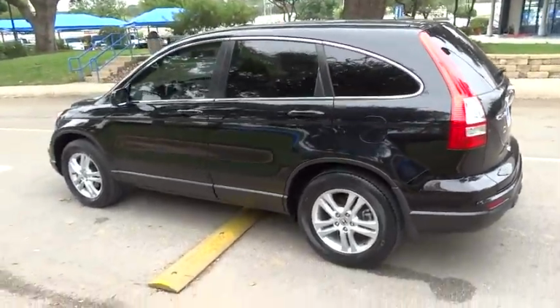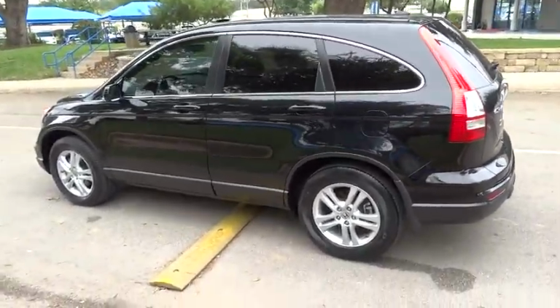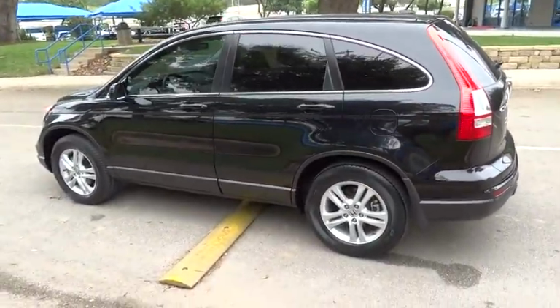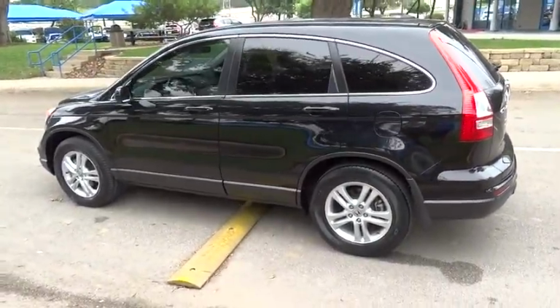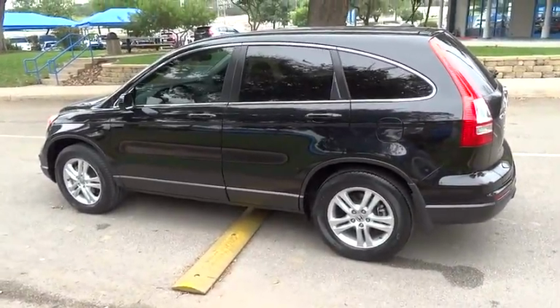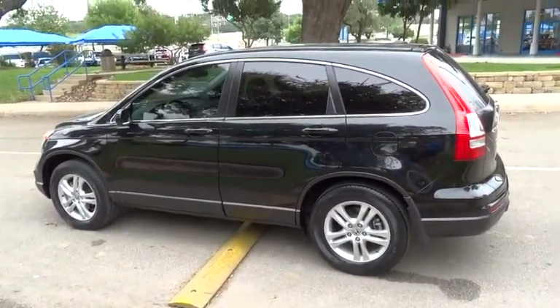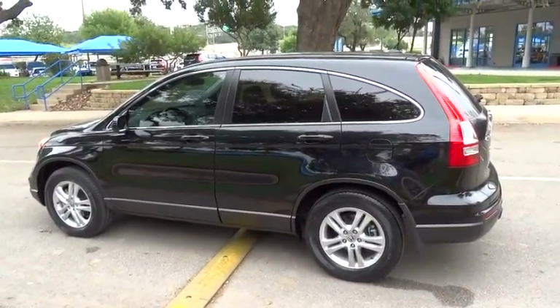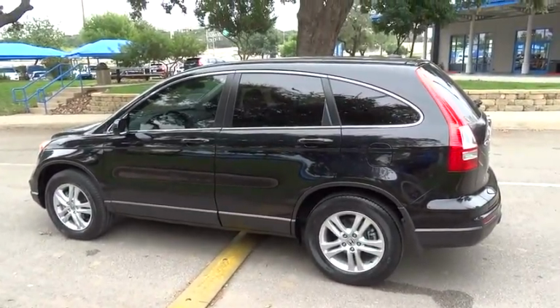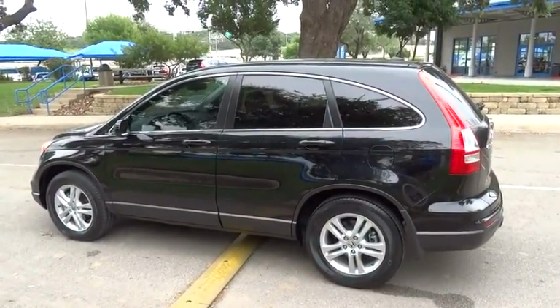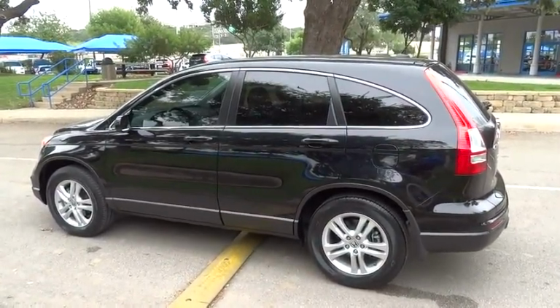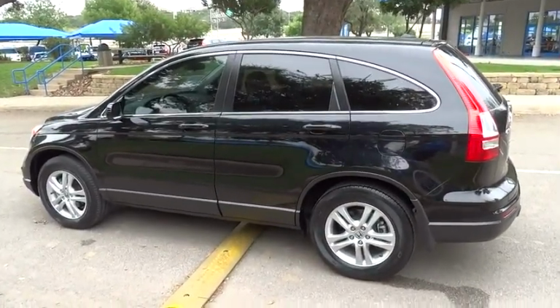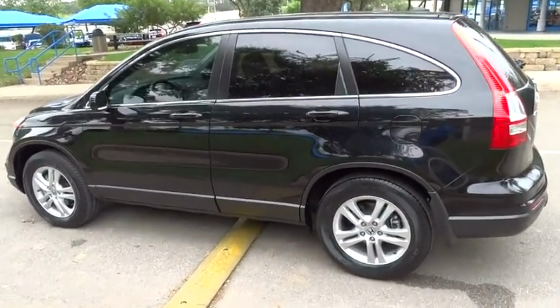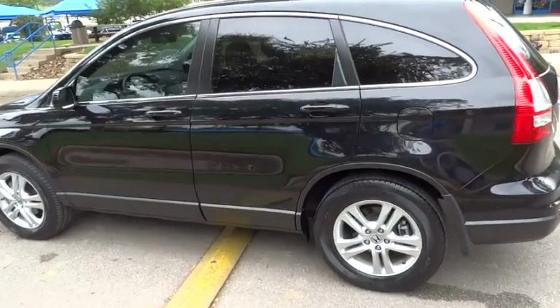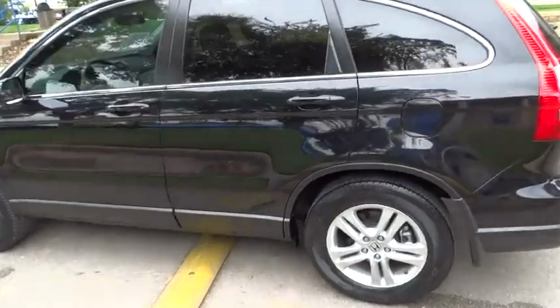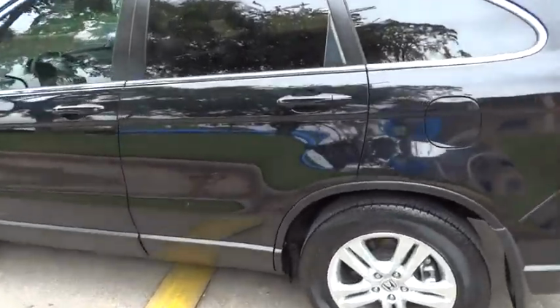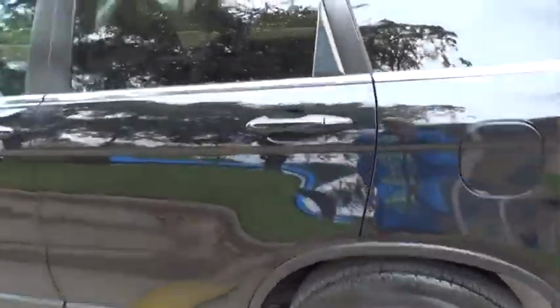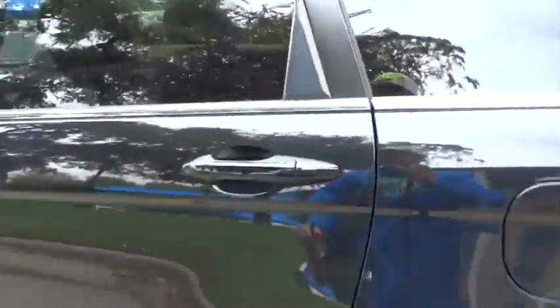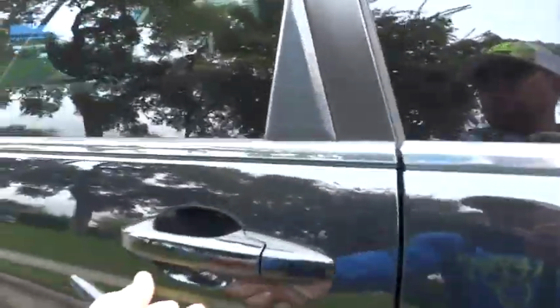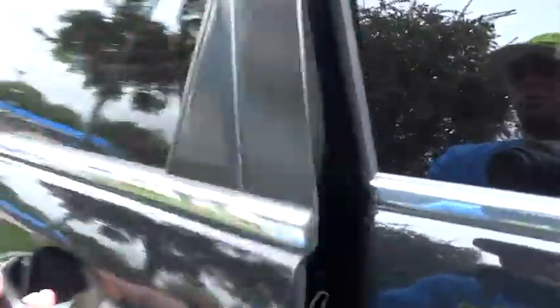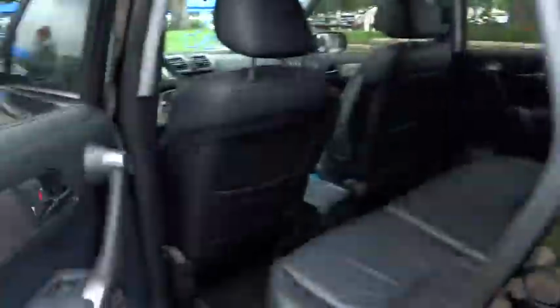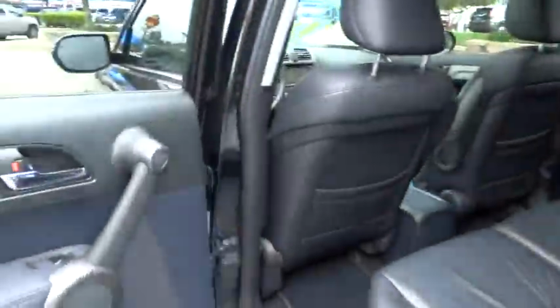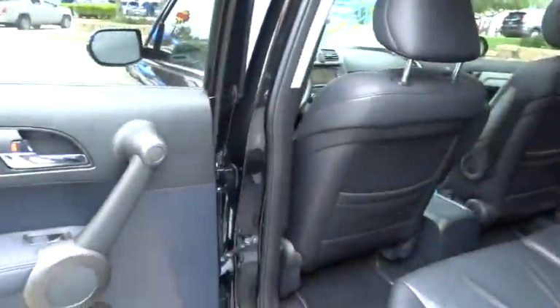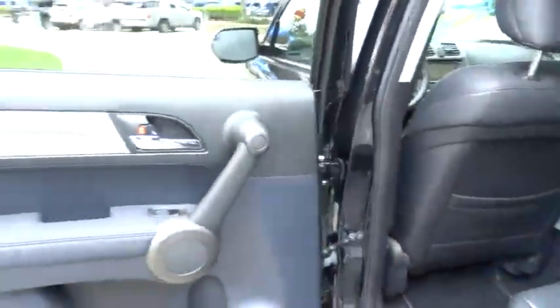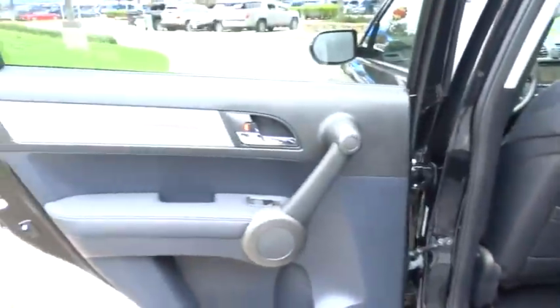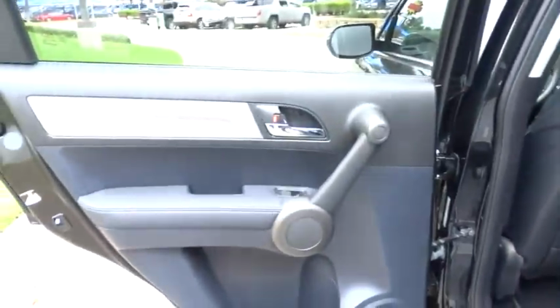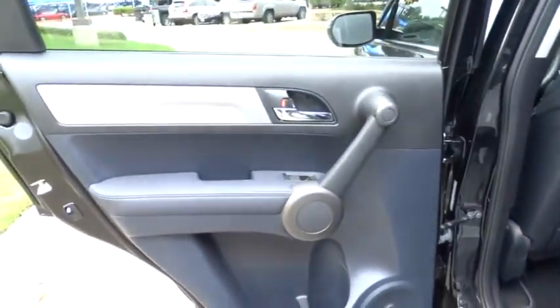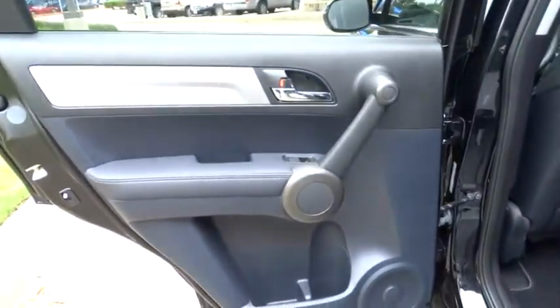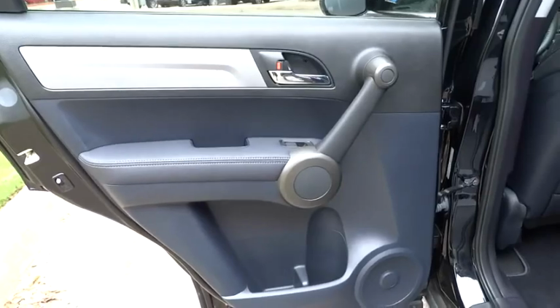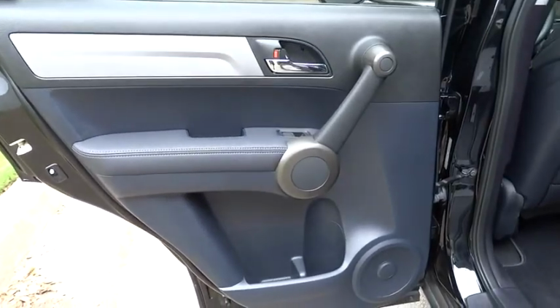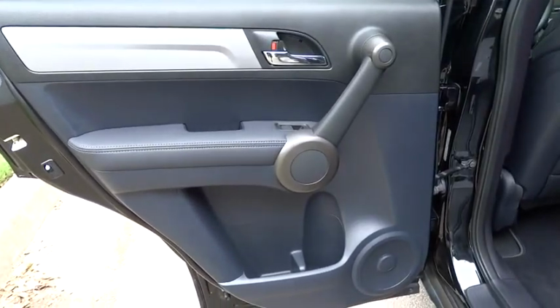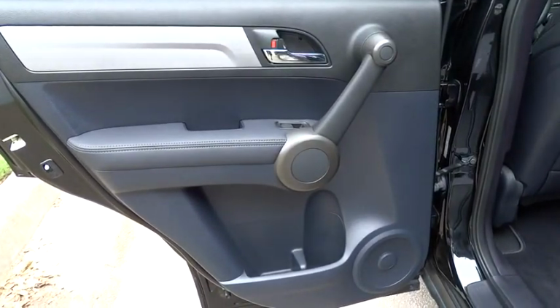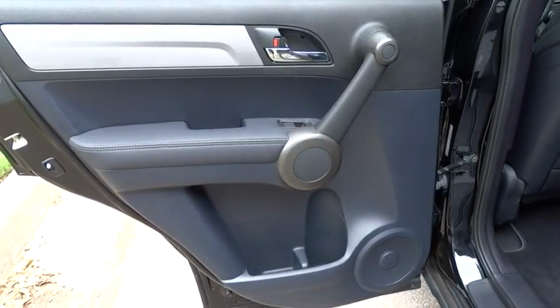This vehicle is Carpac certified, one owner, and qualifies for Carpac's buyback guarantee. This isn't just a vehicle, it's an experience. So stop in for a test drive today.